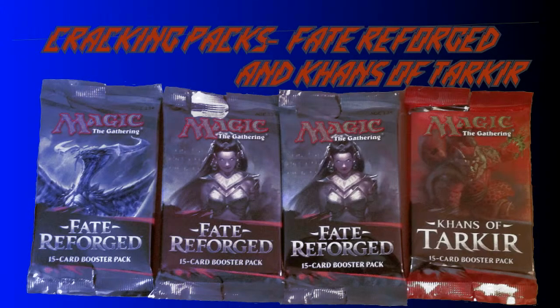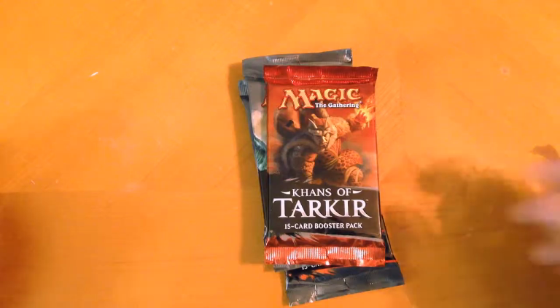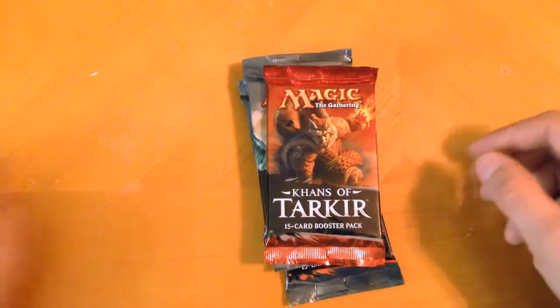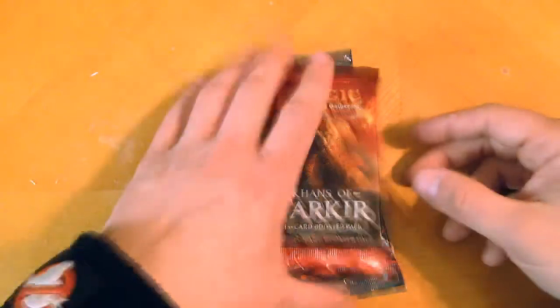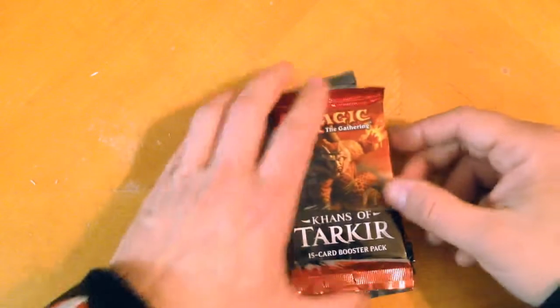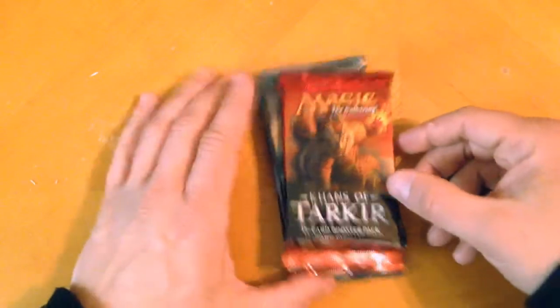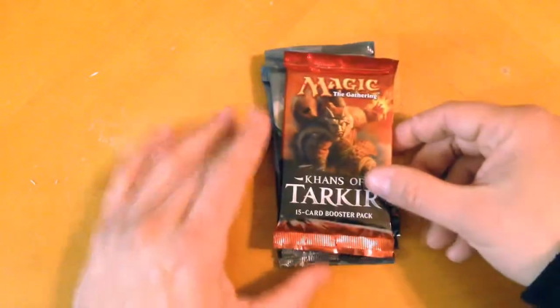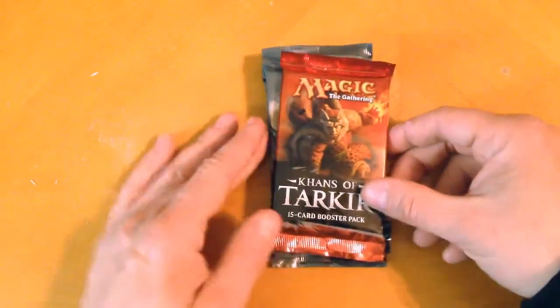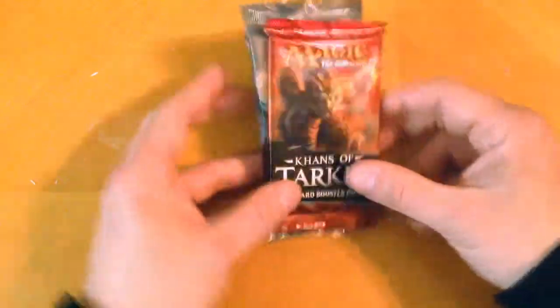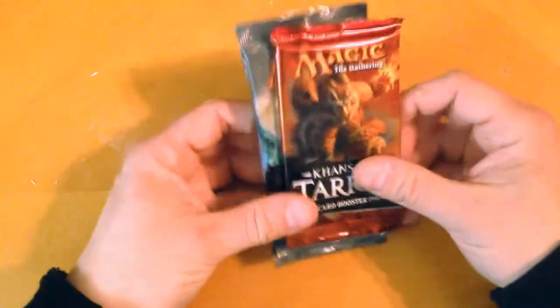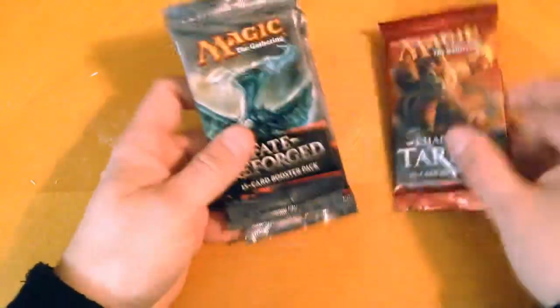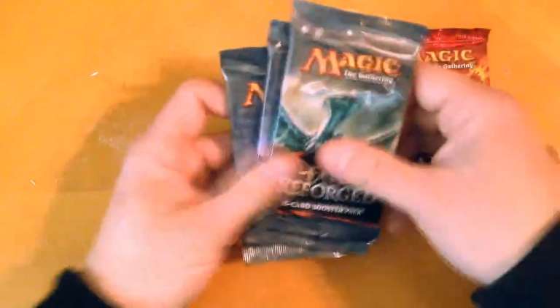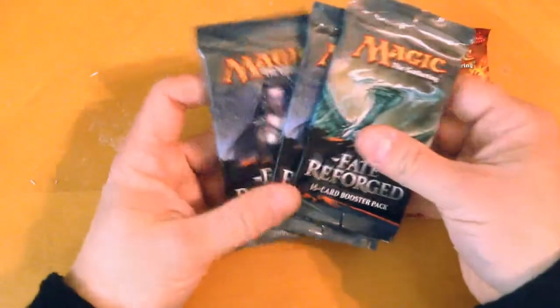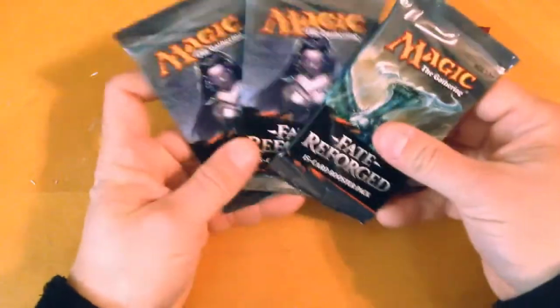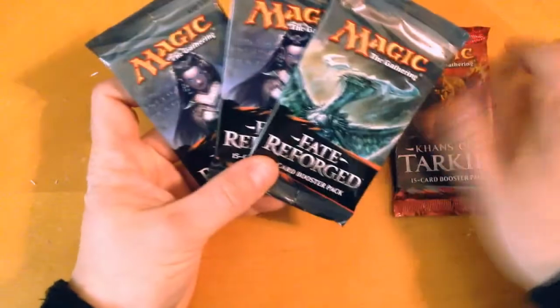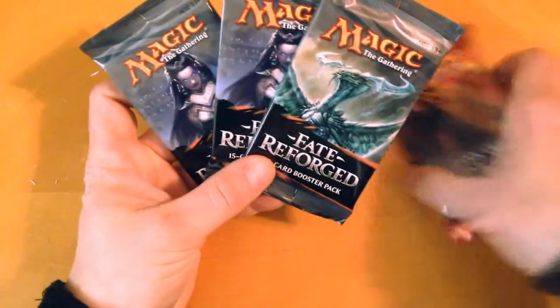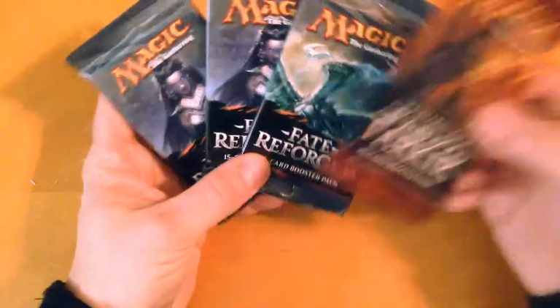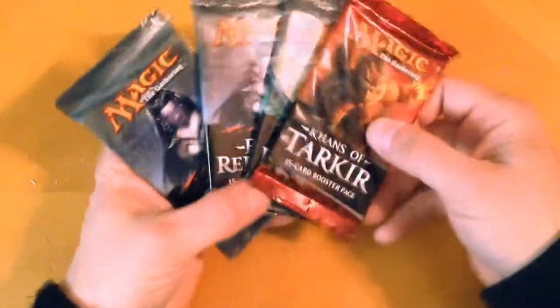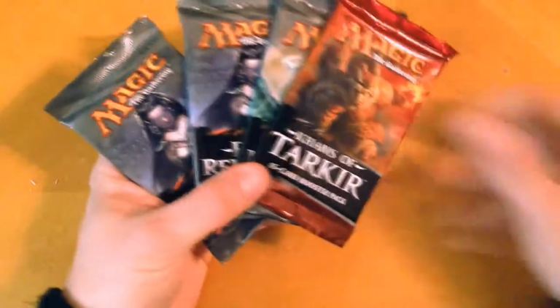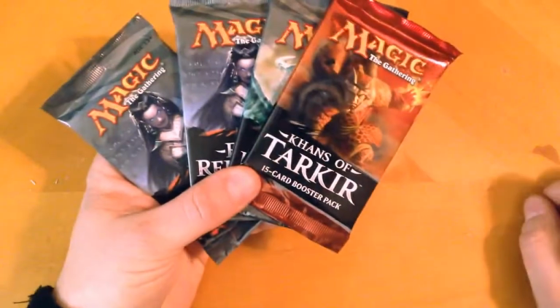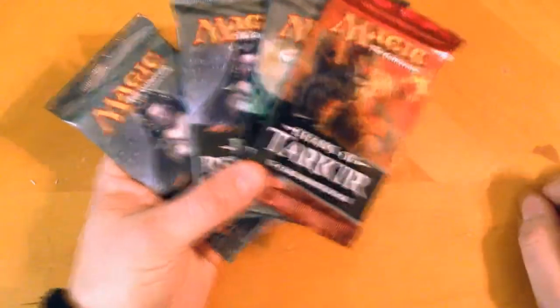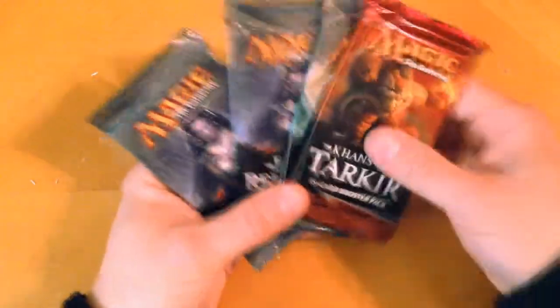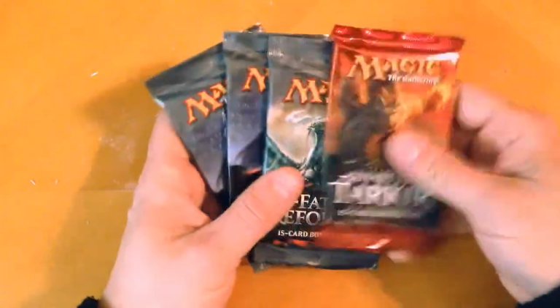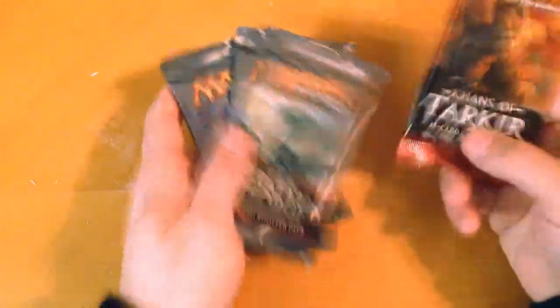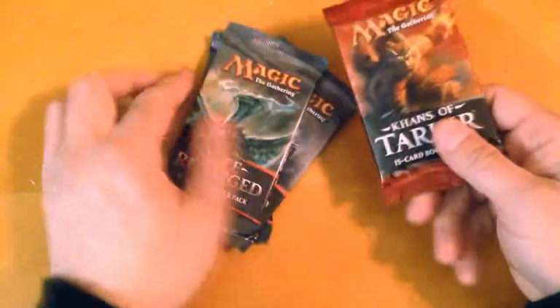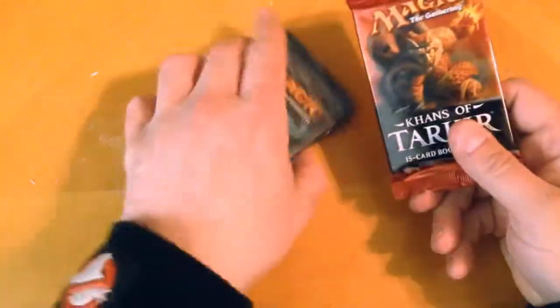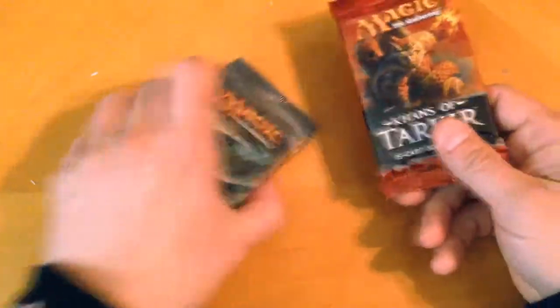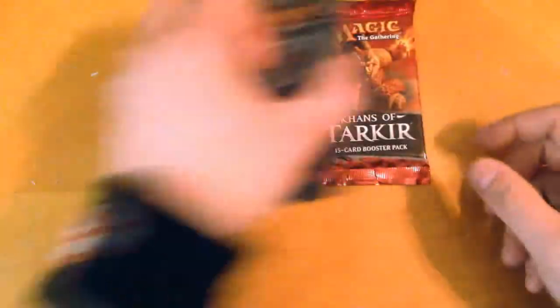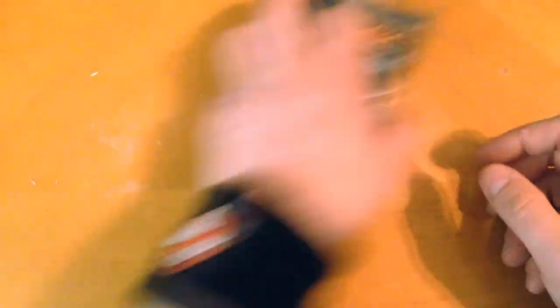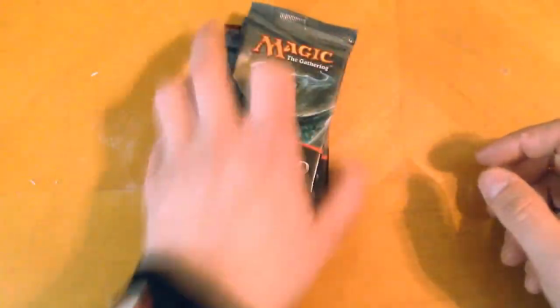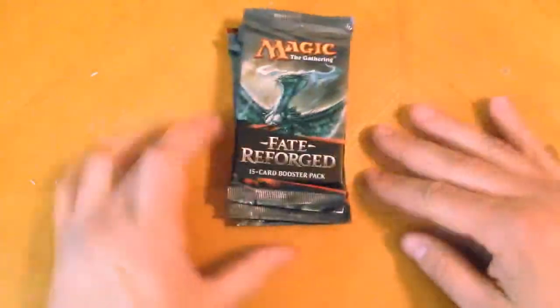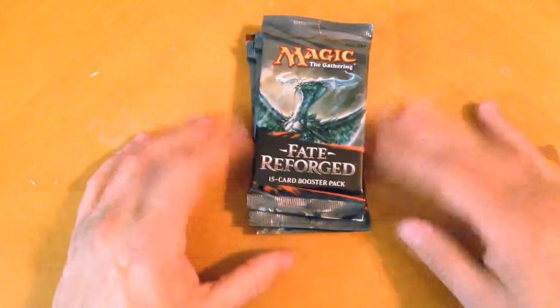Hey guys, Dahmer's Cool Stuff here, and we're going to be cracking some packs — three Fate Reforged, one Khans of Tarkir. Let's see what we get. We're going to open up the Khans of Tarkir last.